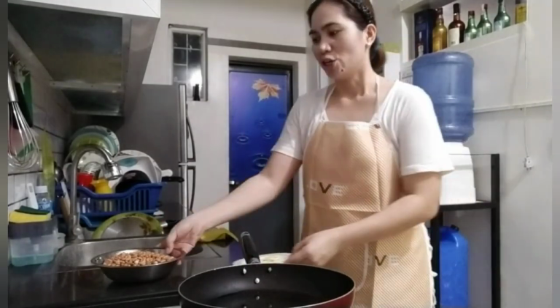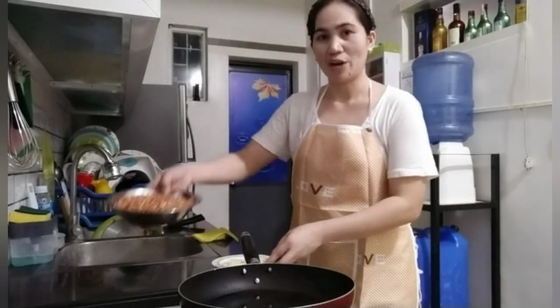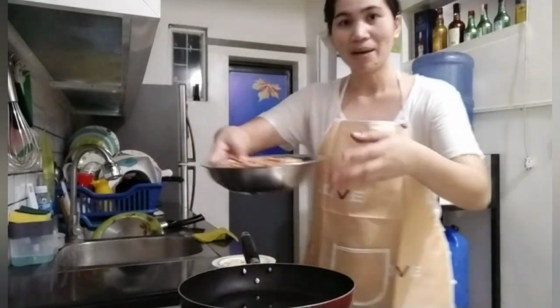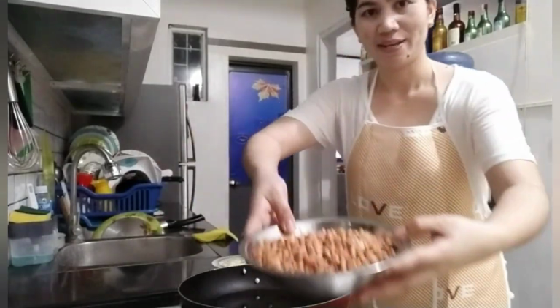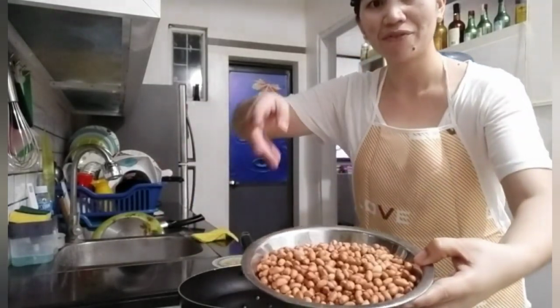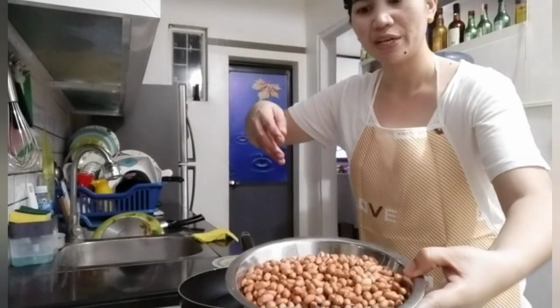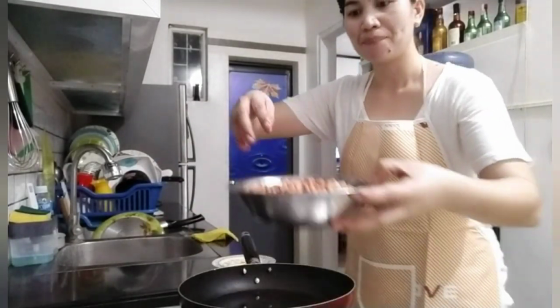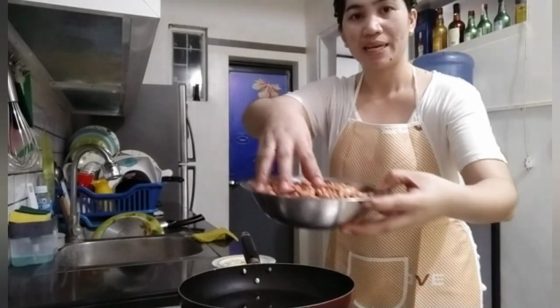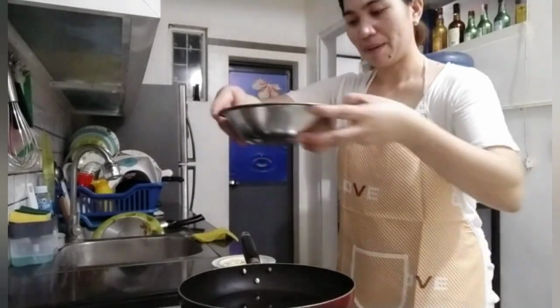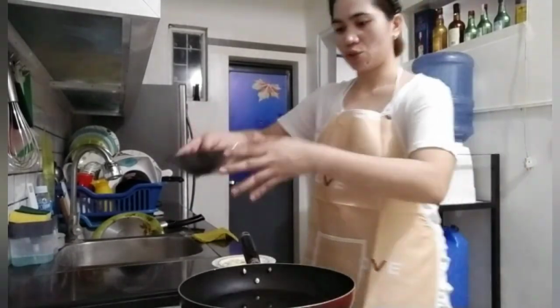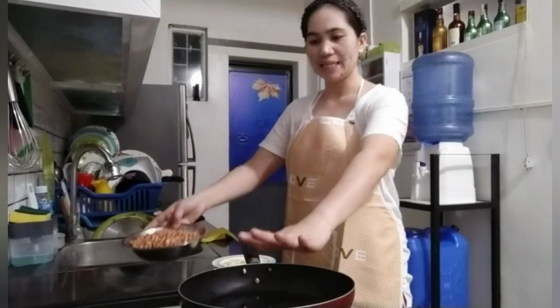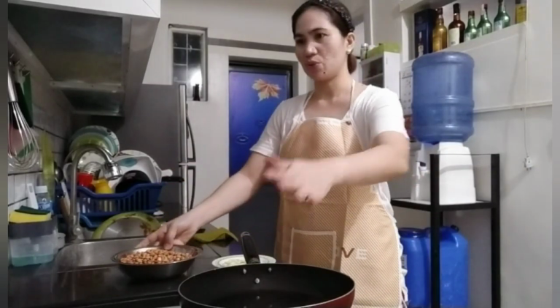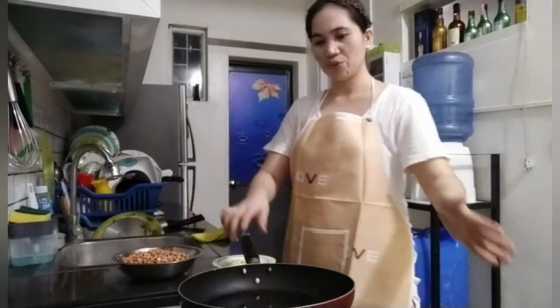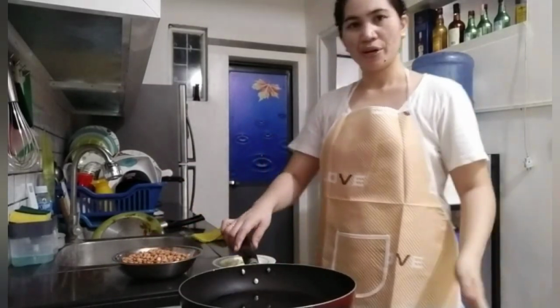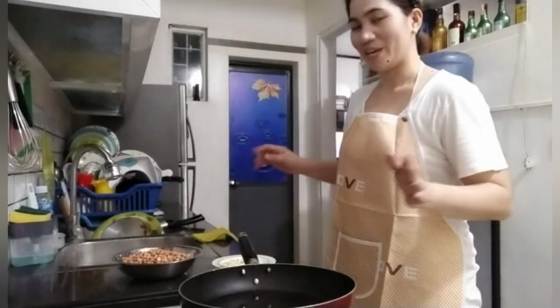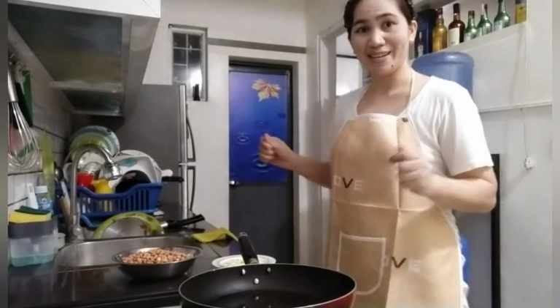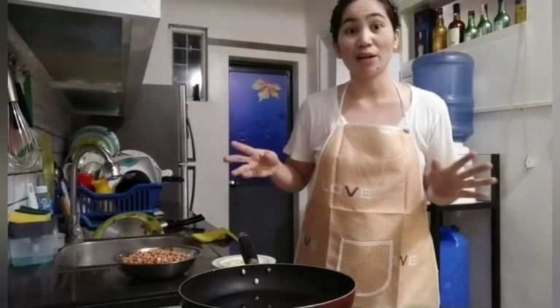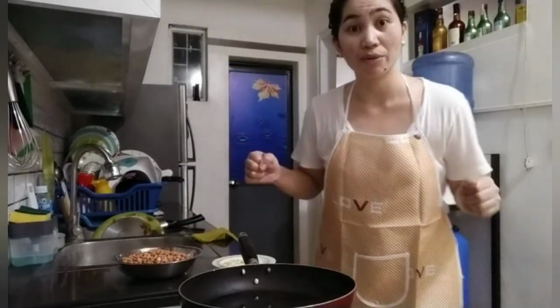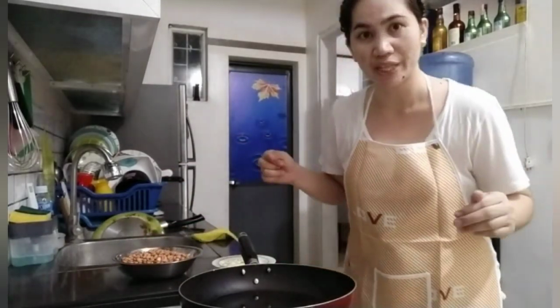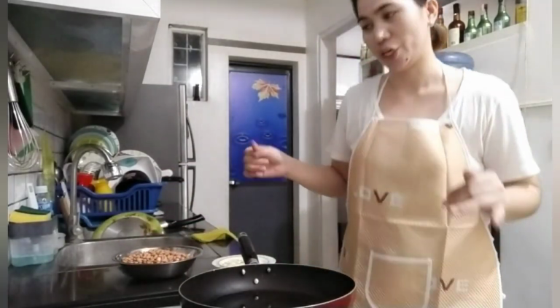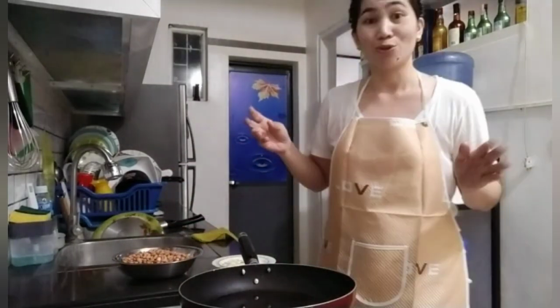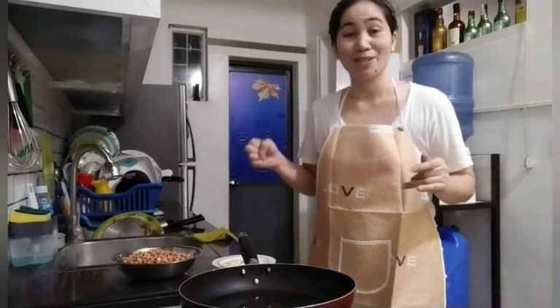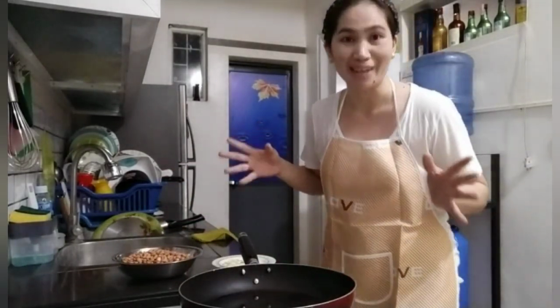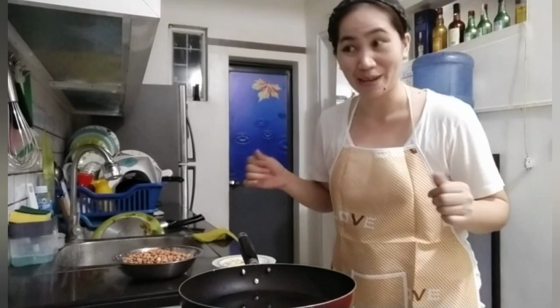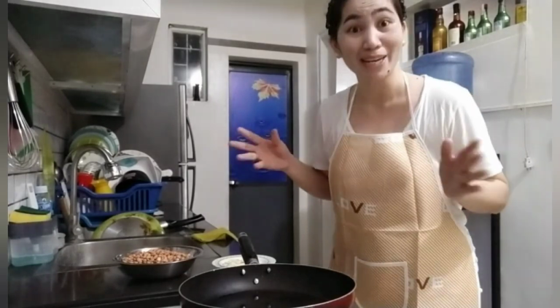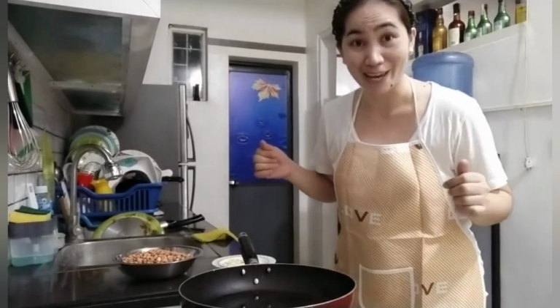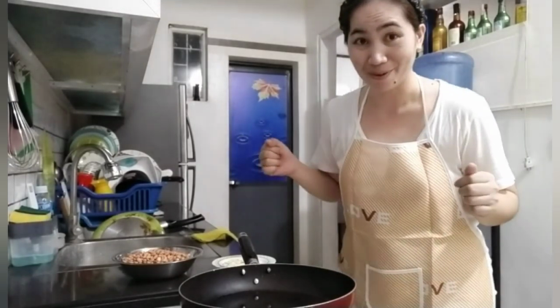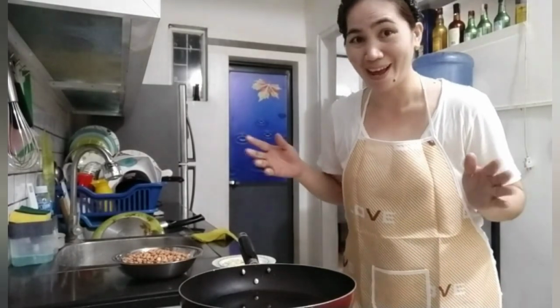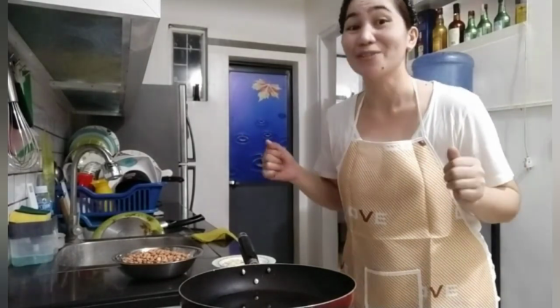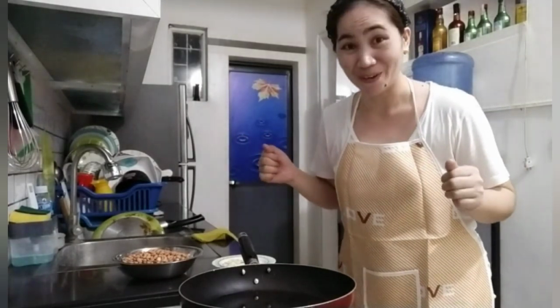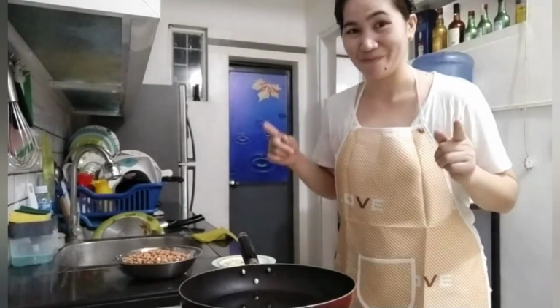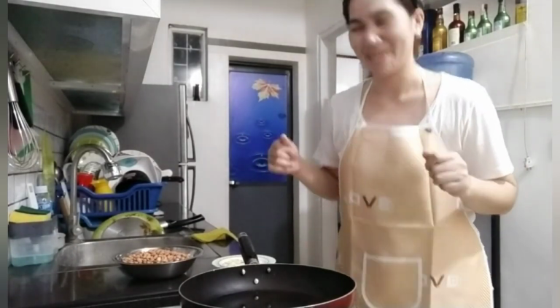So, ito yung ating mani. Half kilo na mani na may balat. Painitin ko lang ito, guys. Kasi requesto ni Mr. Taster — gusto niya kasi yung mani. Sabi ko mani ko, ayaw mo. Gusto, syempre, diba?